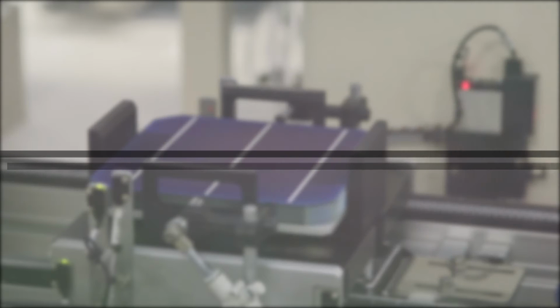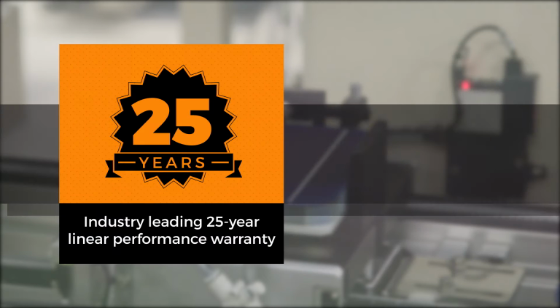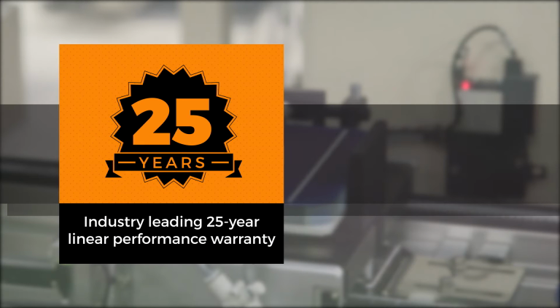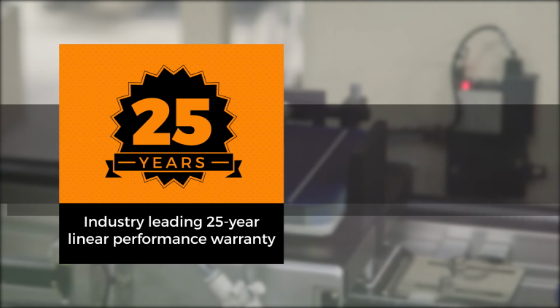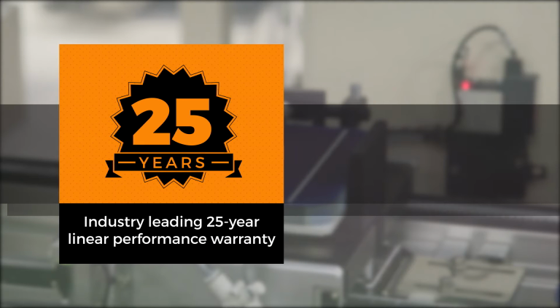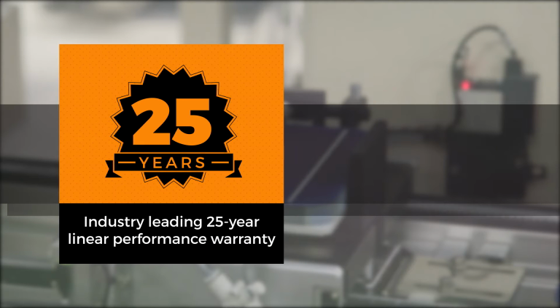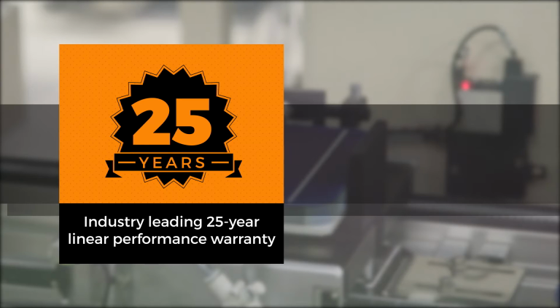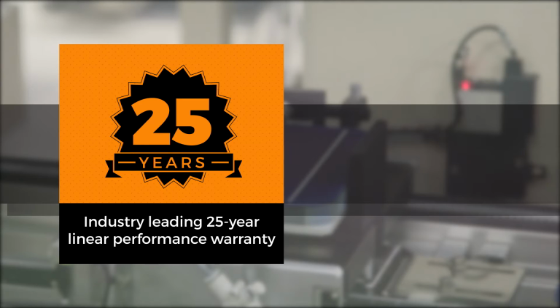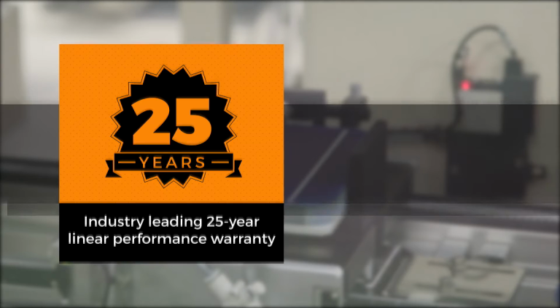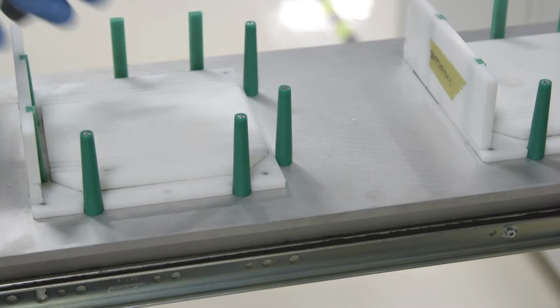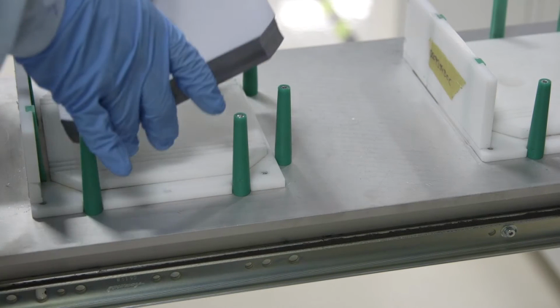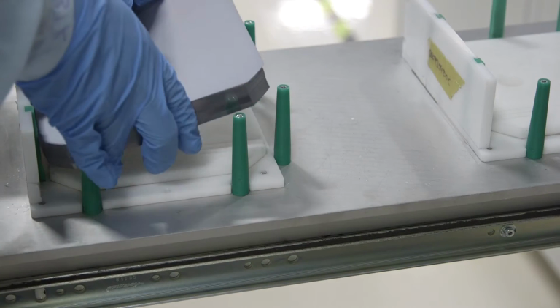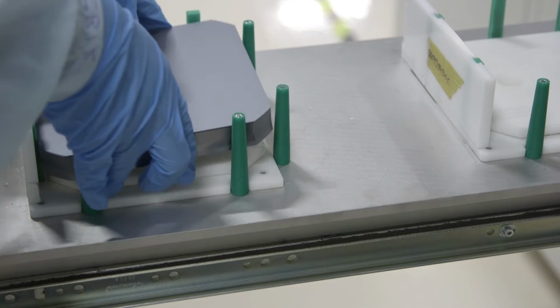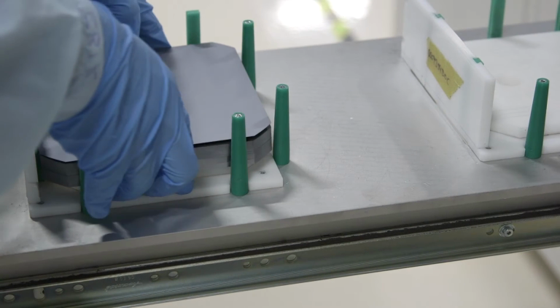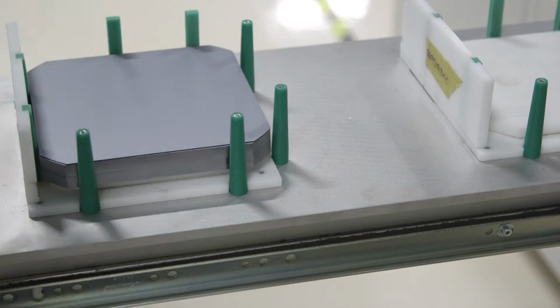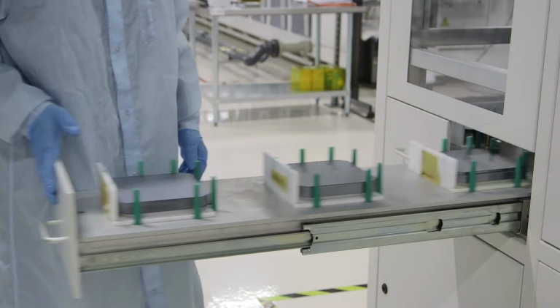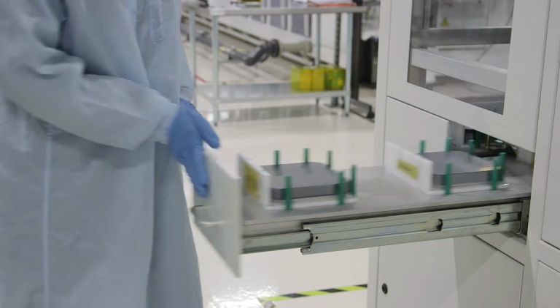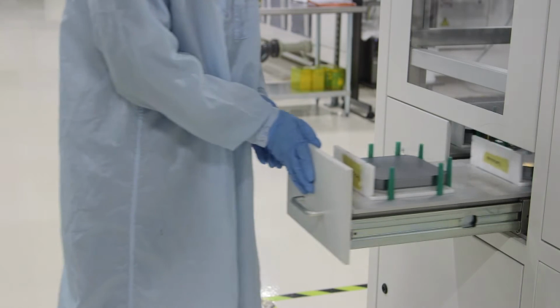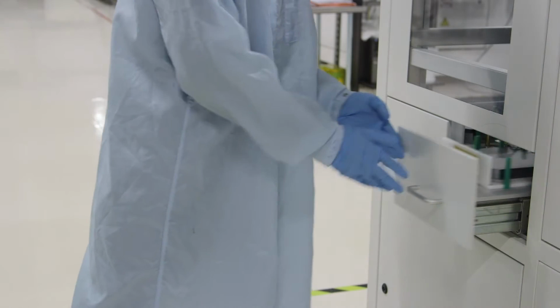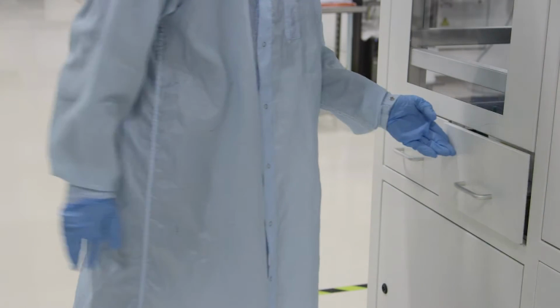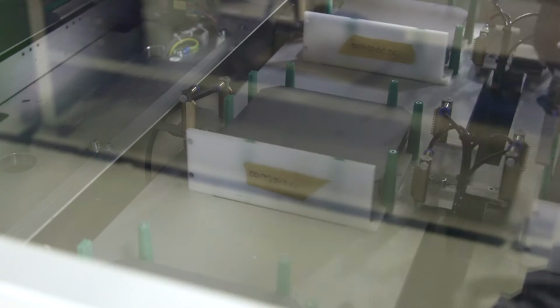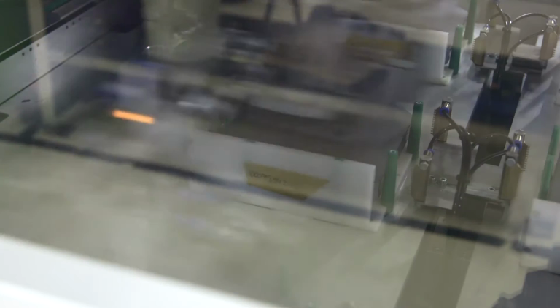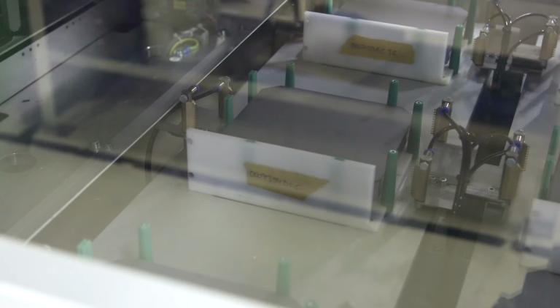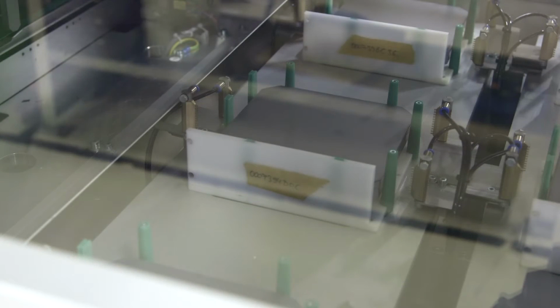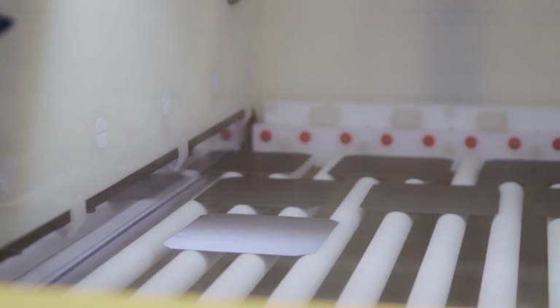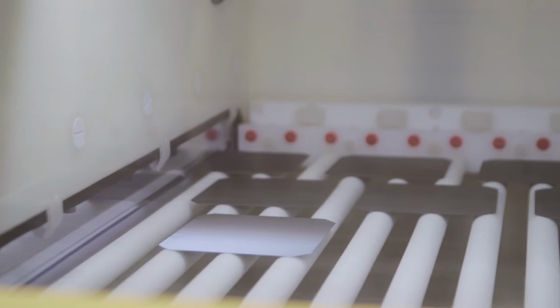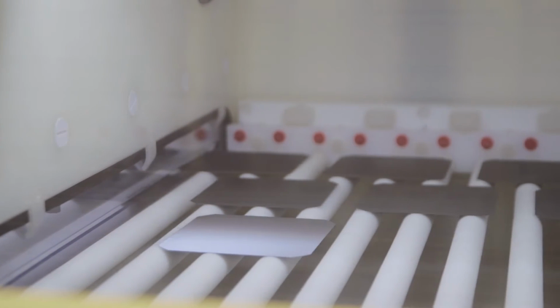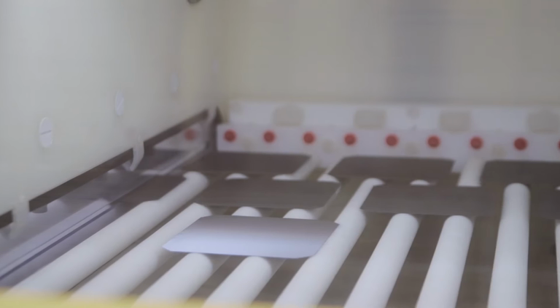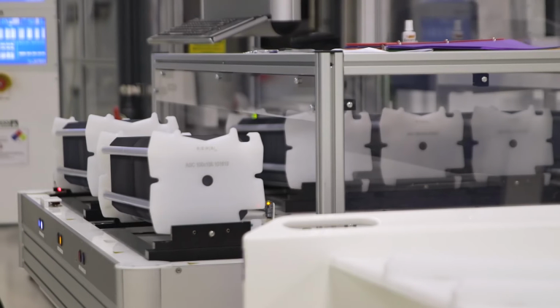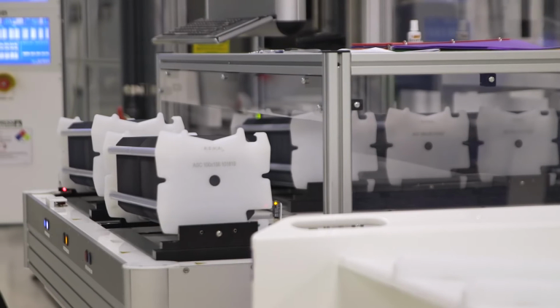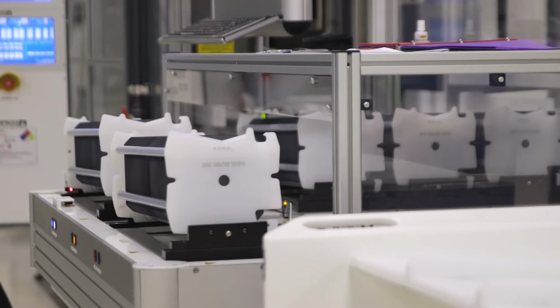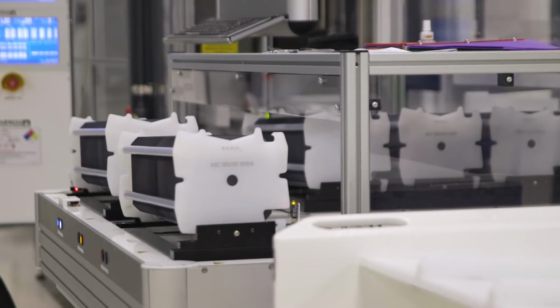Our modules have an industry-leading 25-year linear performance warranty. Because we control each step of the manufacturing process, from wafer to module, we are able to provide our customers with a product that is of the highest quality while maintaining a competitive price point.